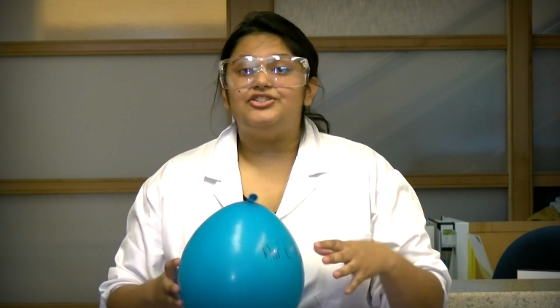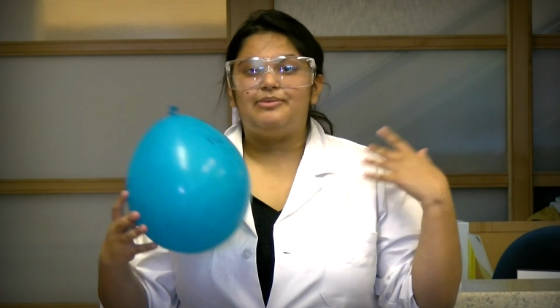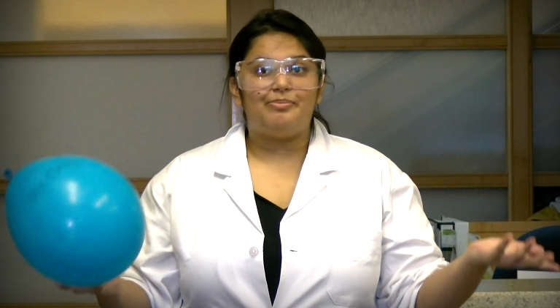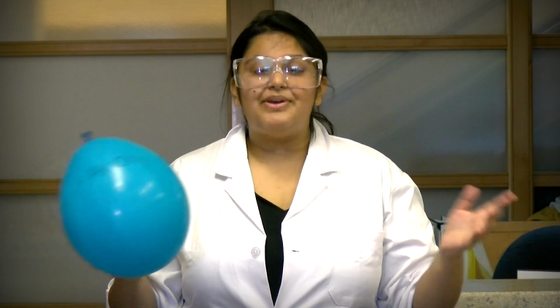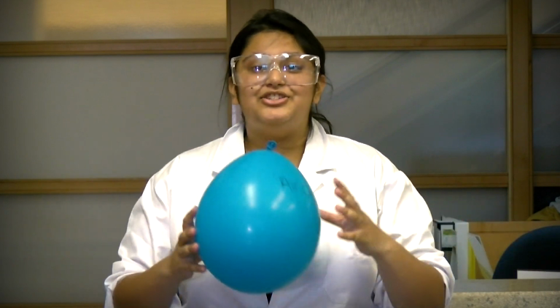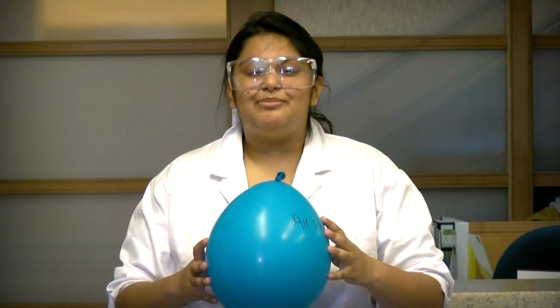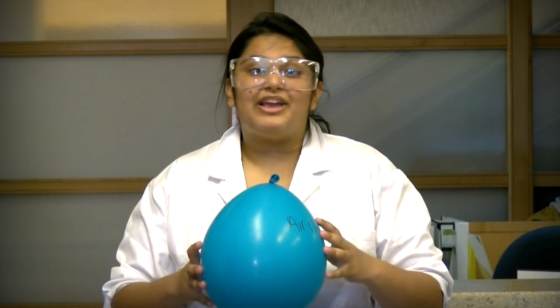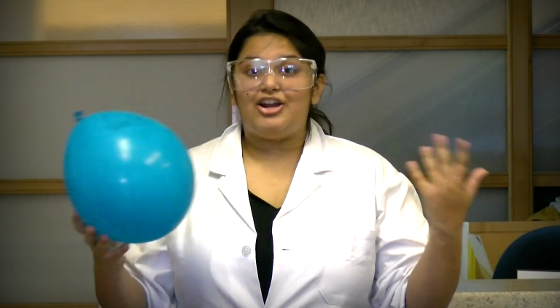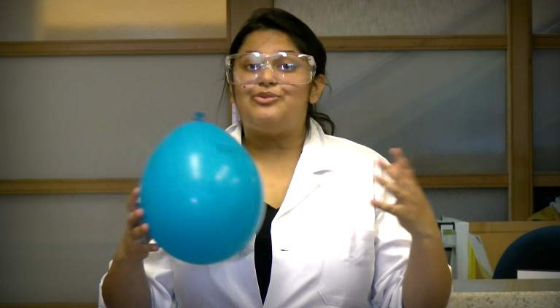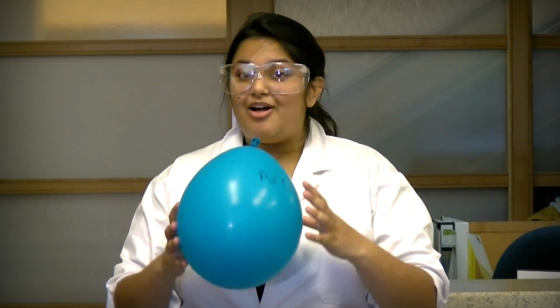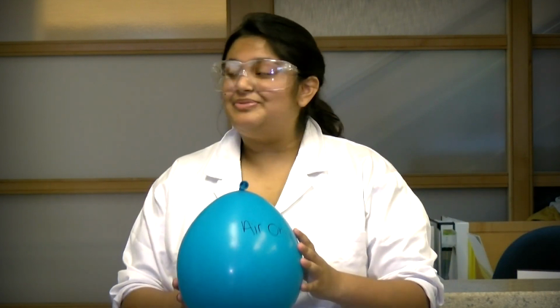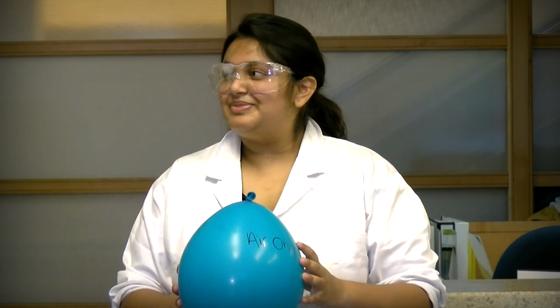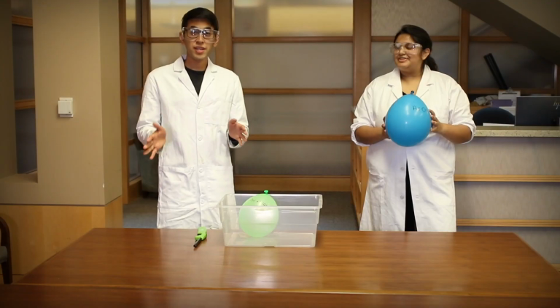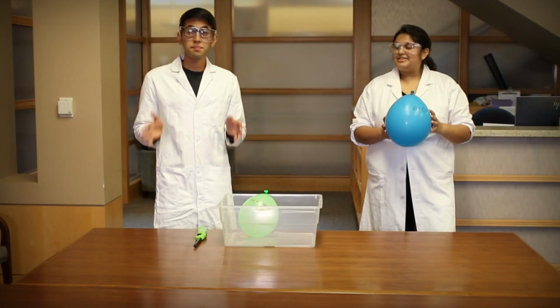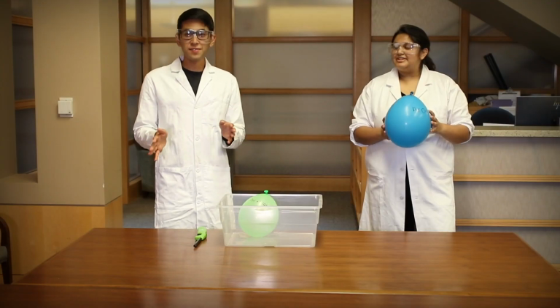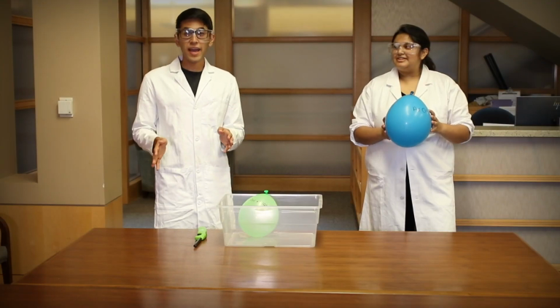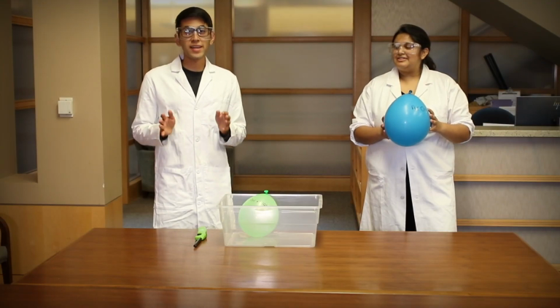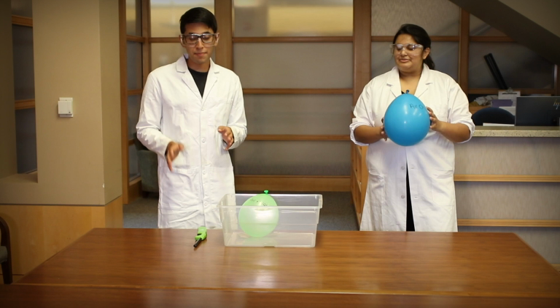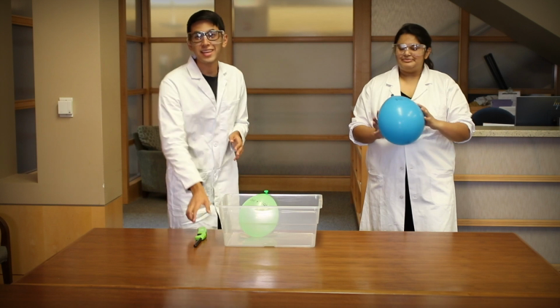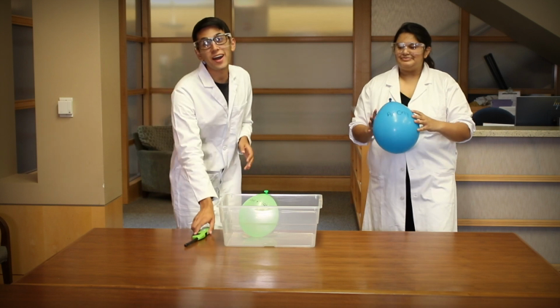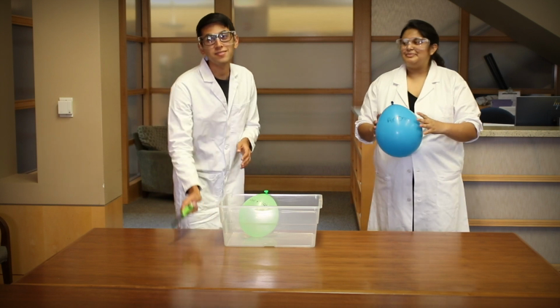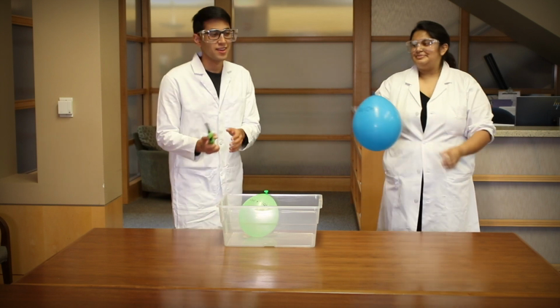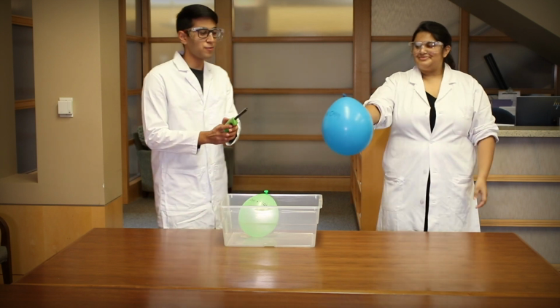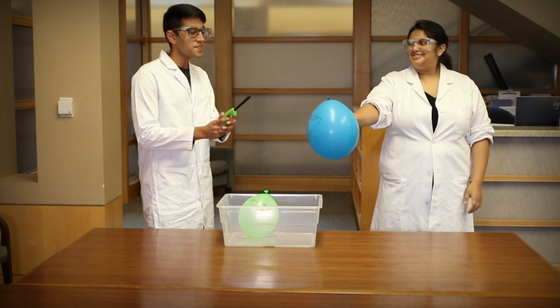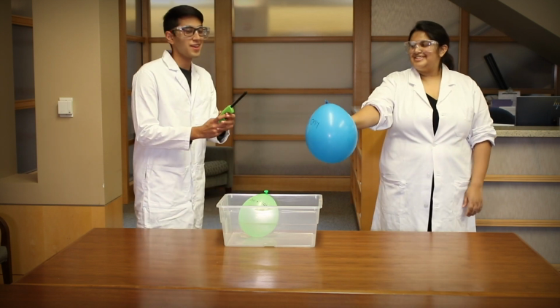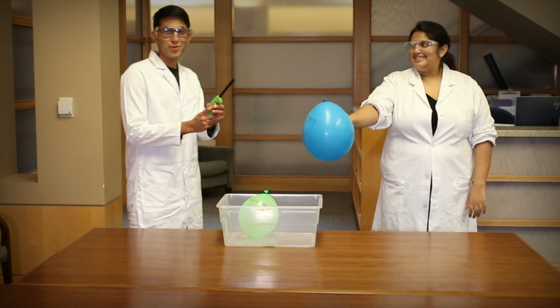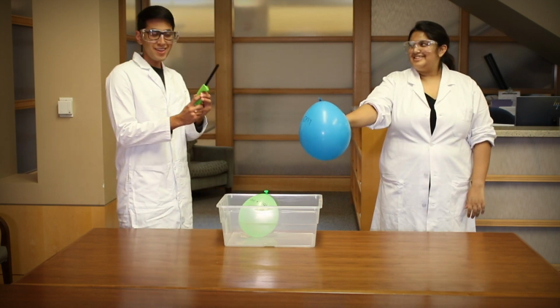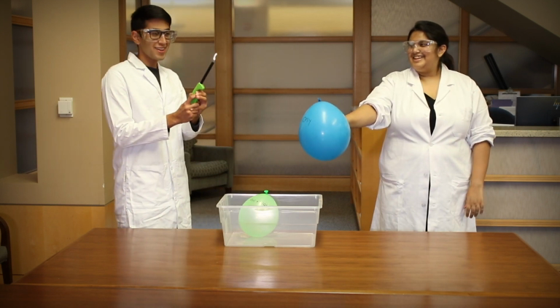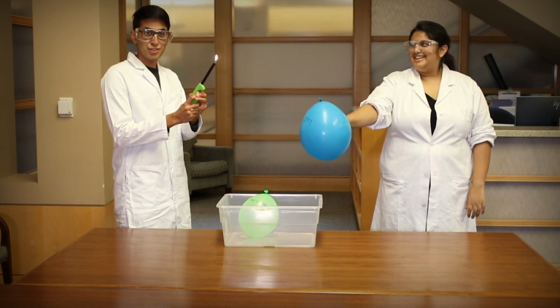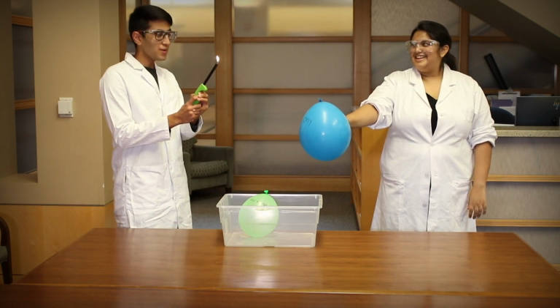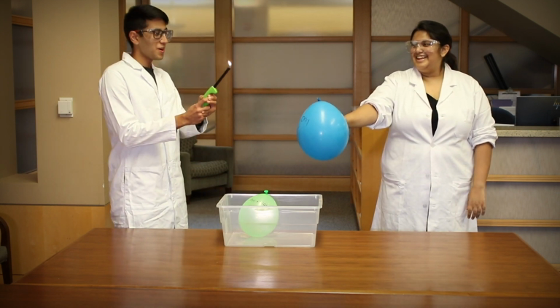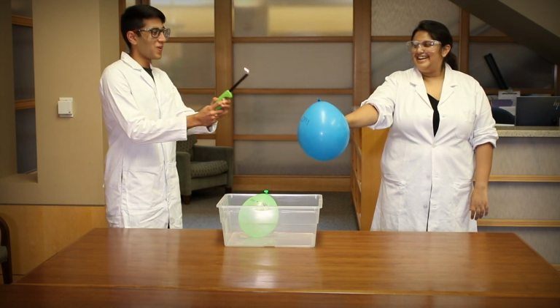Do you think the balloon will pop? Do you think the balloon will get larger or smaller? Make a prediction, pause the video, and we'll find out what happens in five, four, three, two, one.